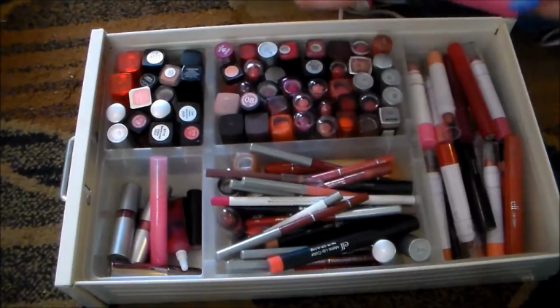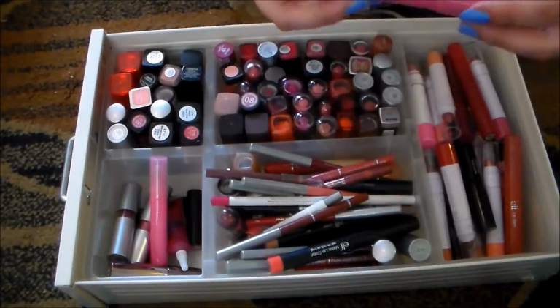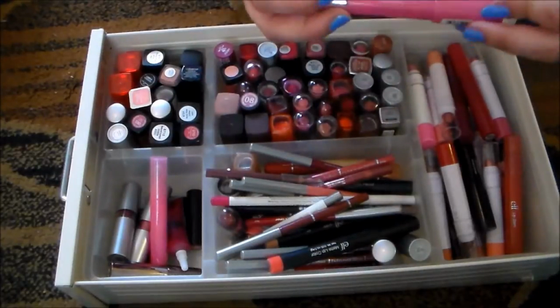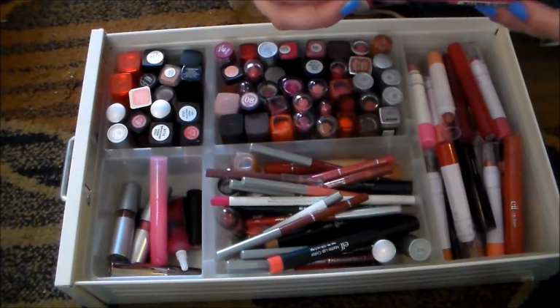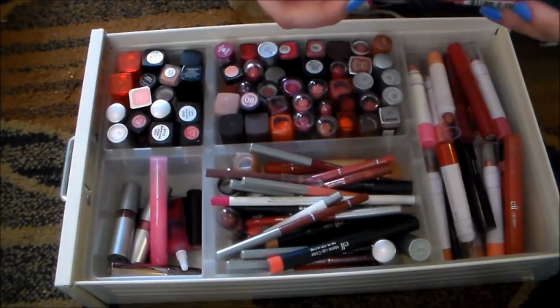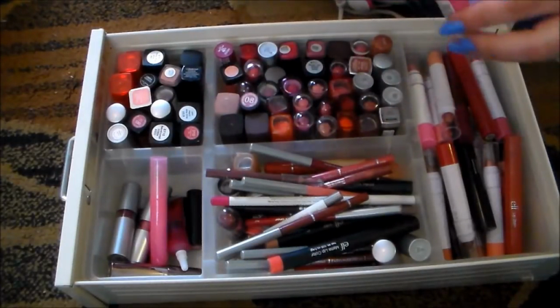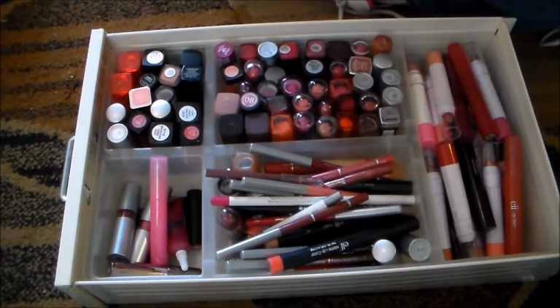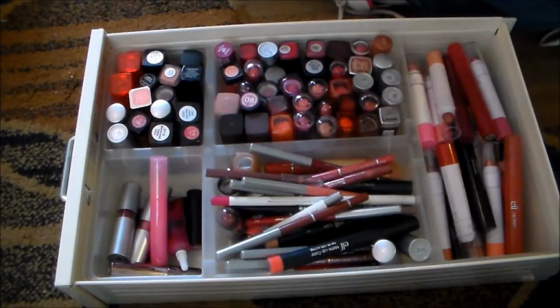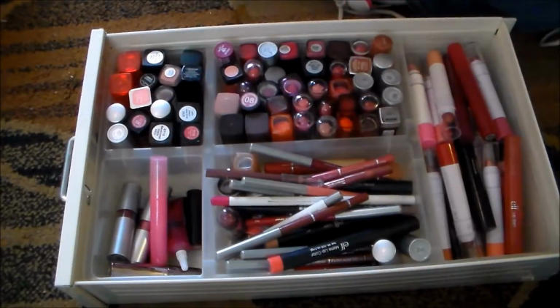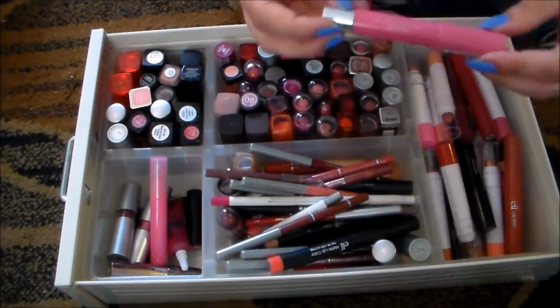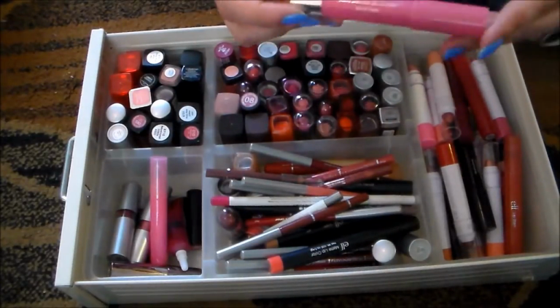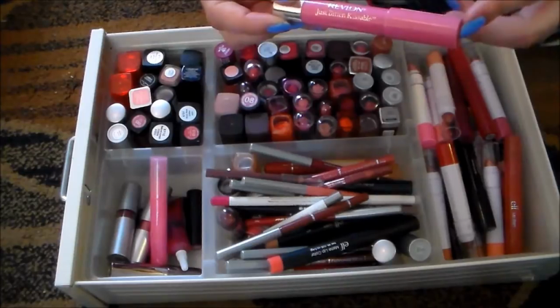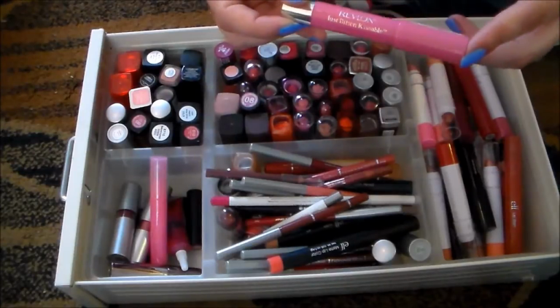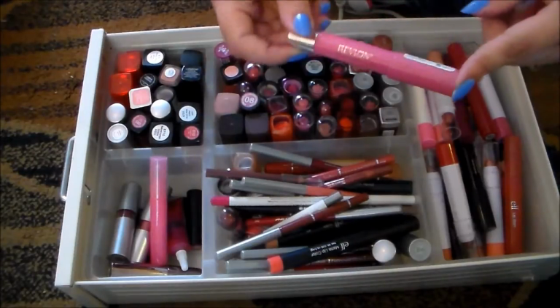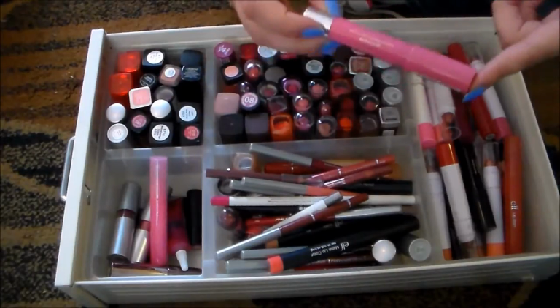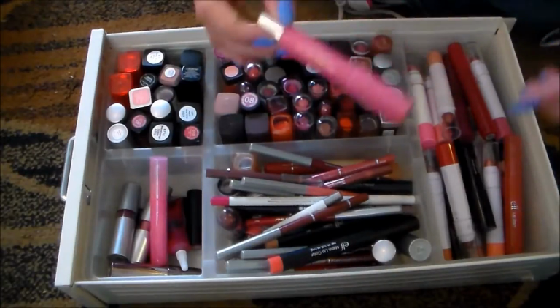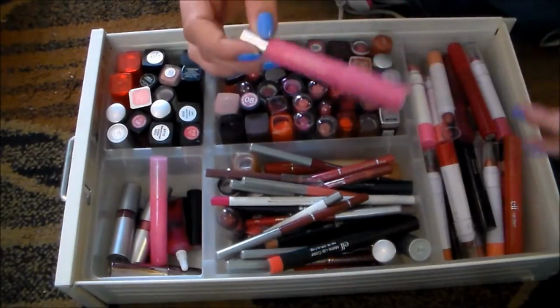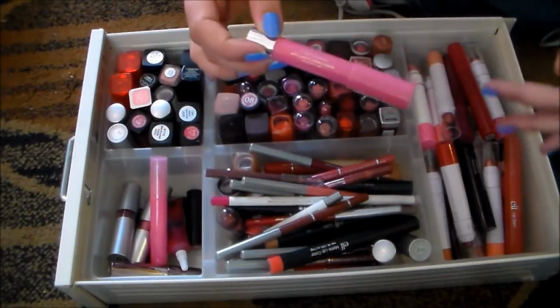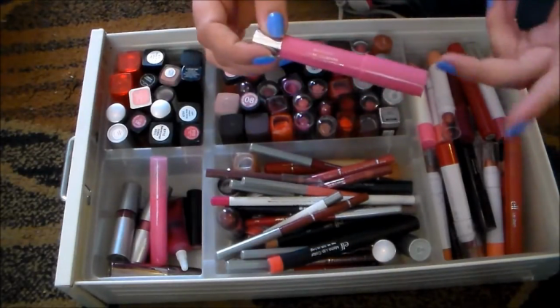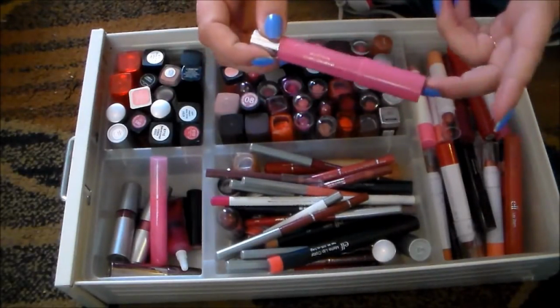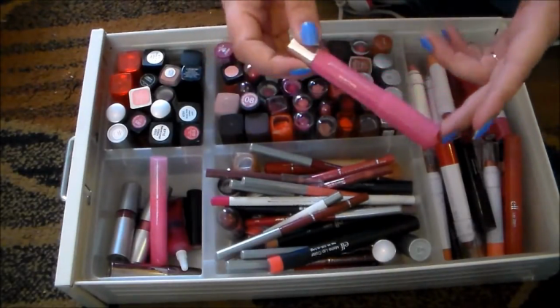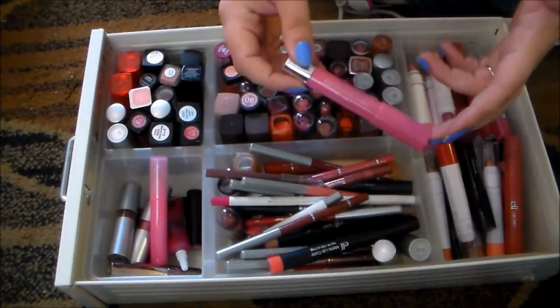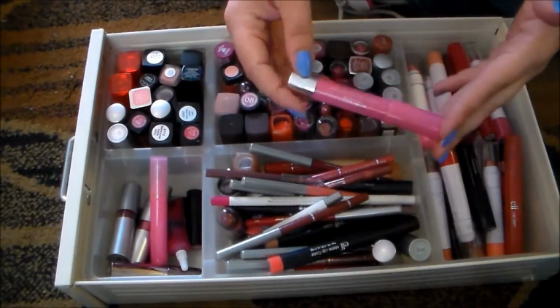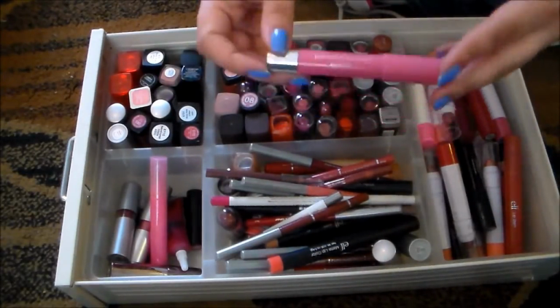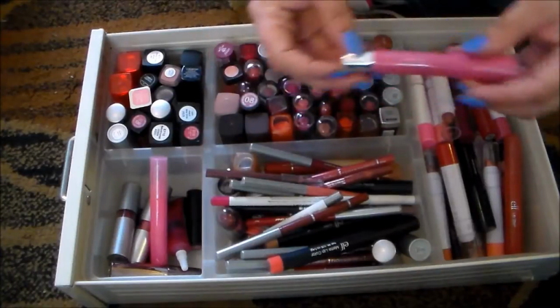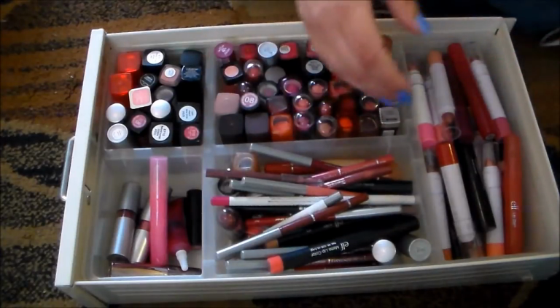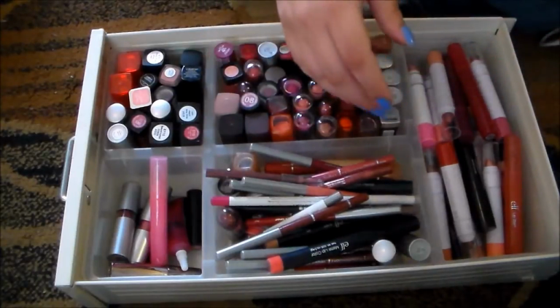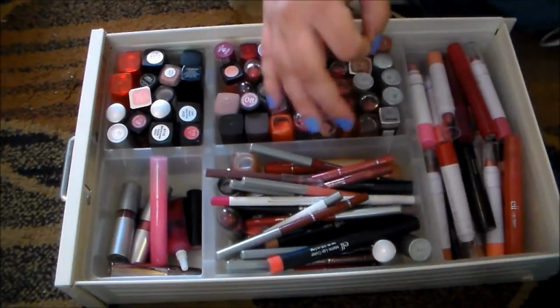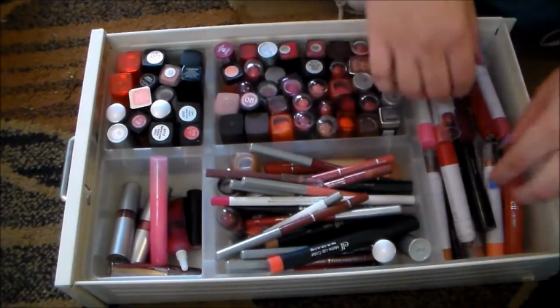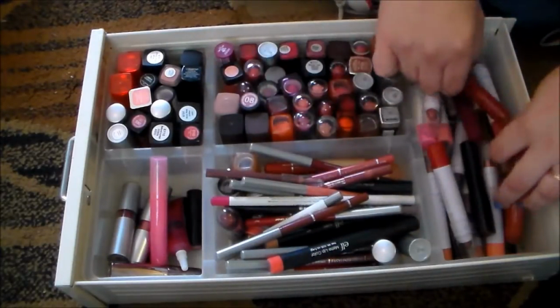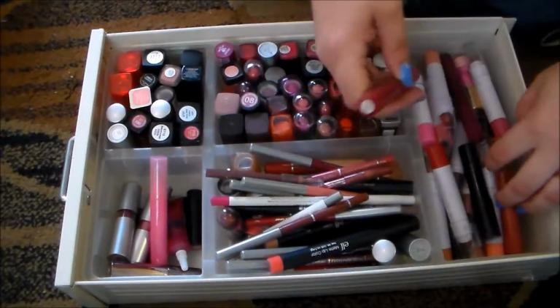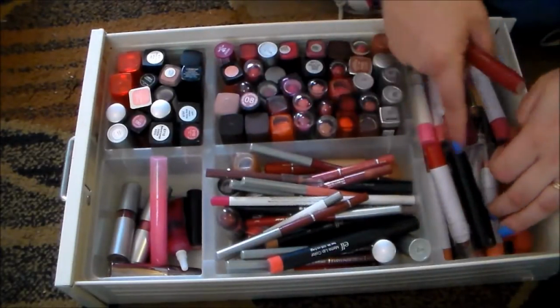I've got a Revlon Just Bitten Kissable Balm Stain in the color Cherish. I really like the Kissable Balm Stains, but I don't really like this color on me. So I'm going to get rid of this. Oh, this is going to be so hard.